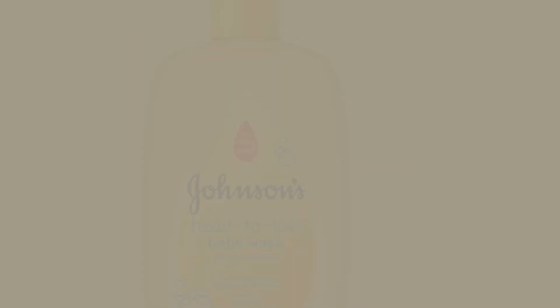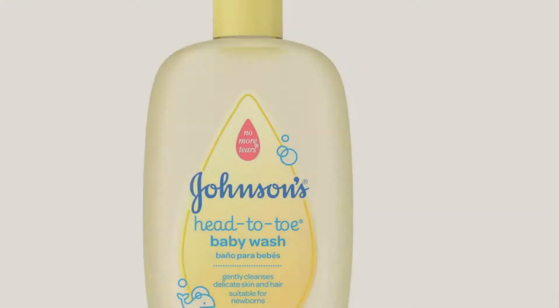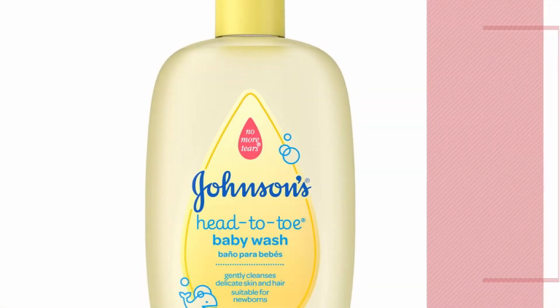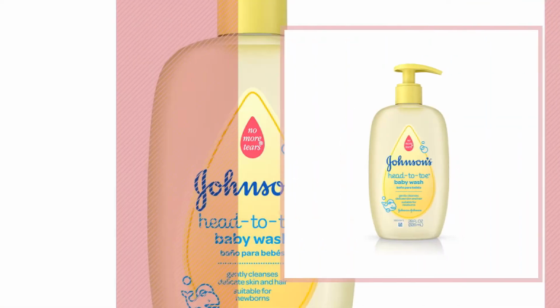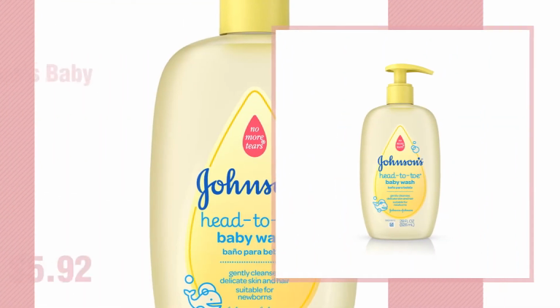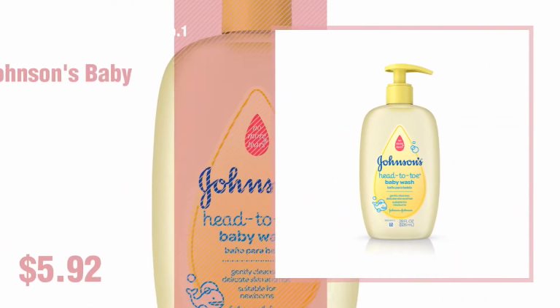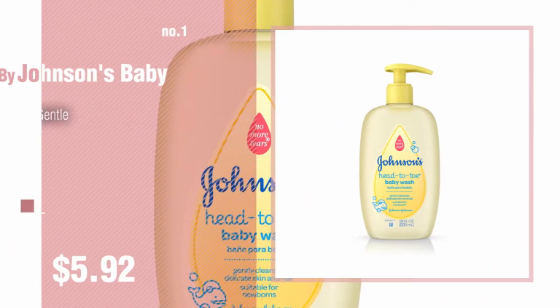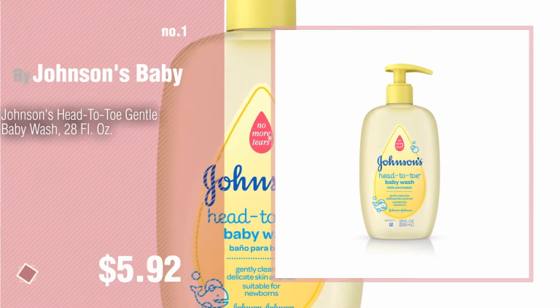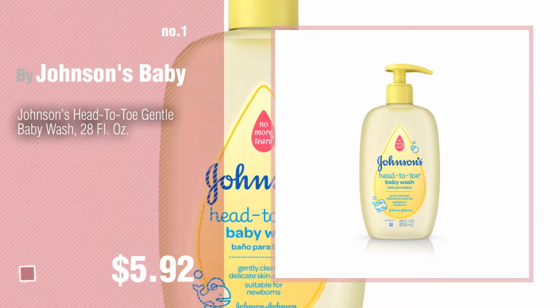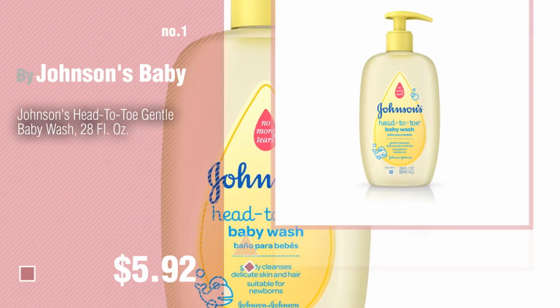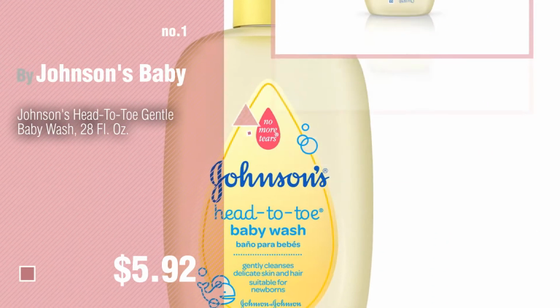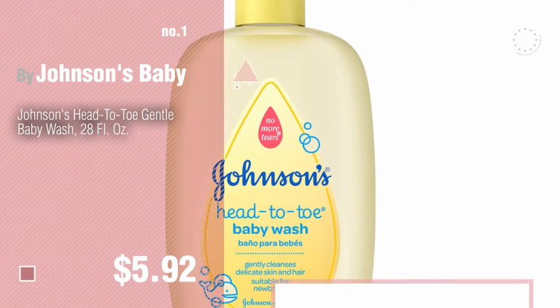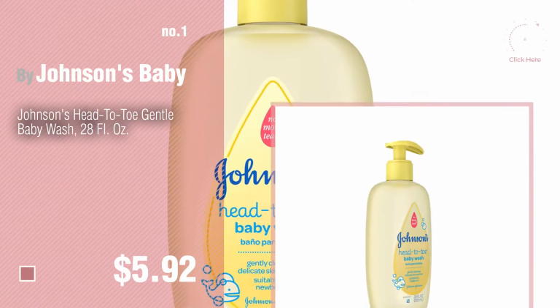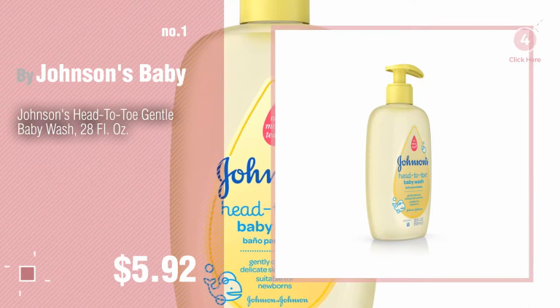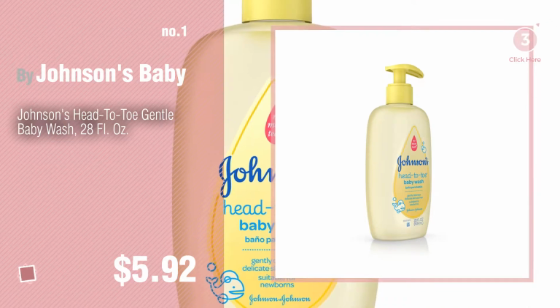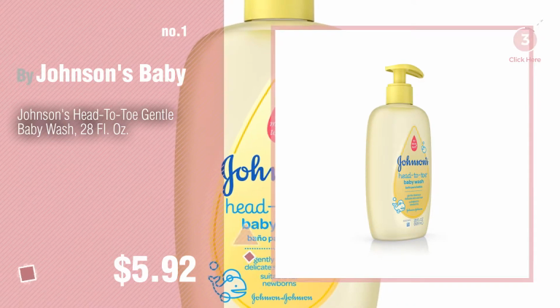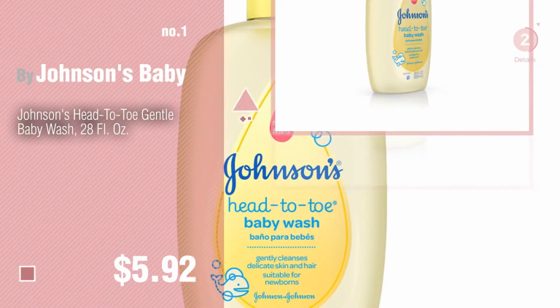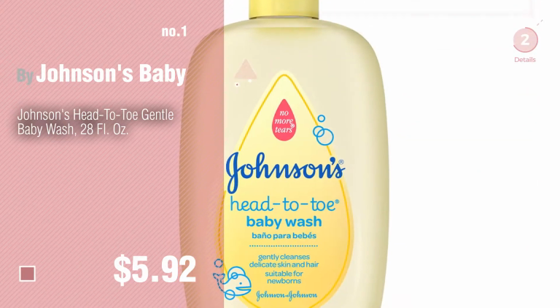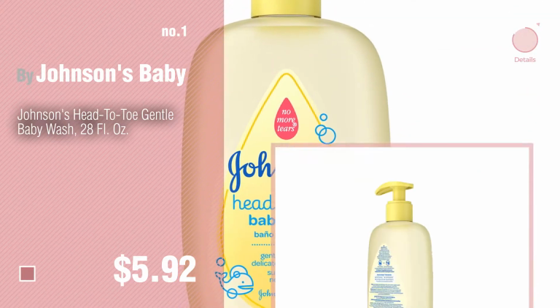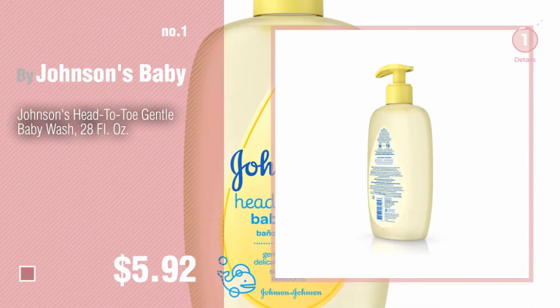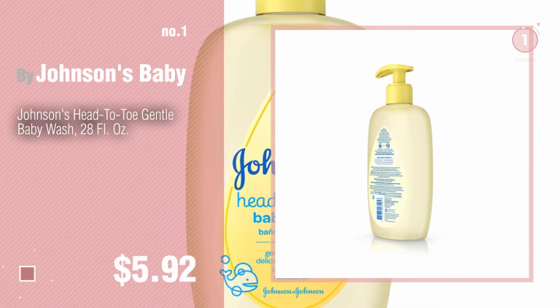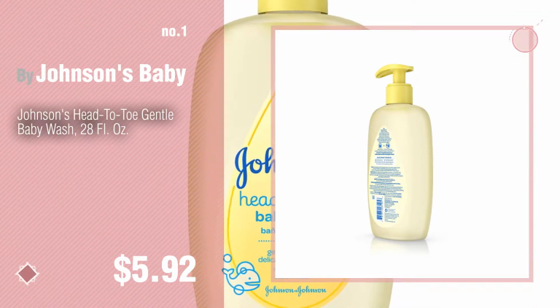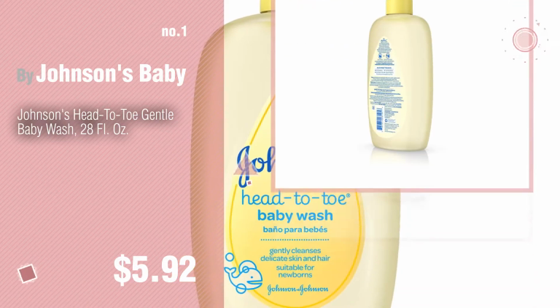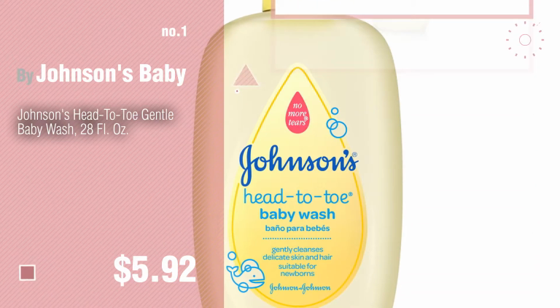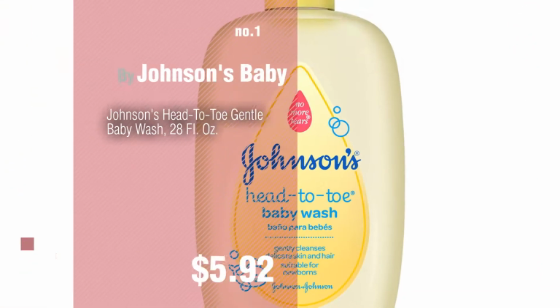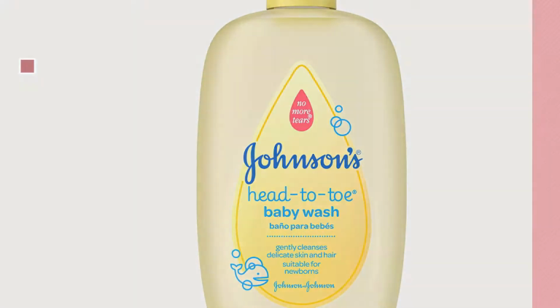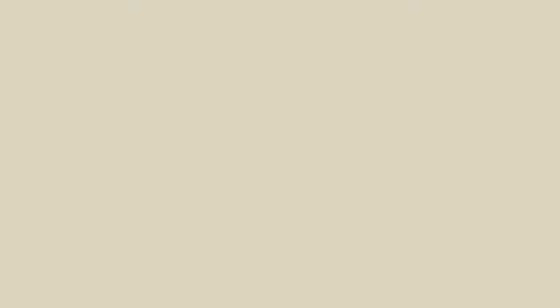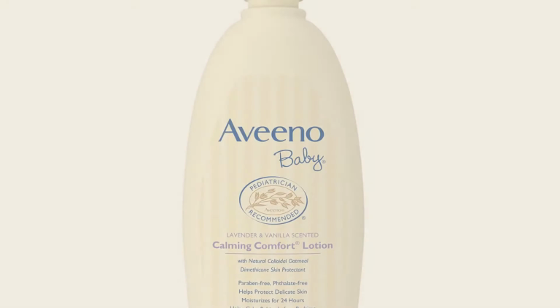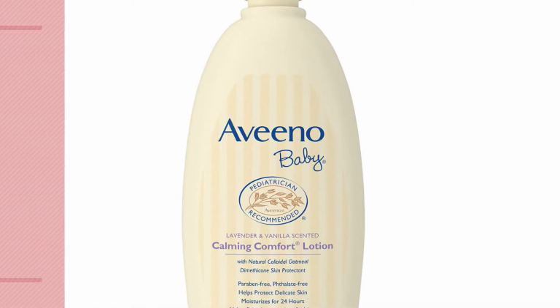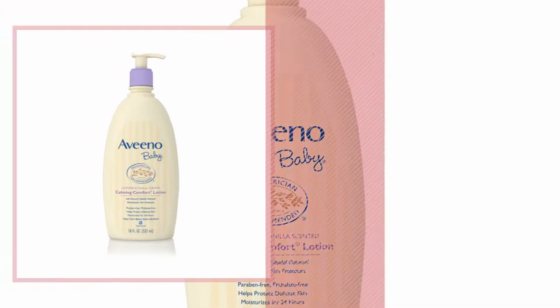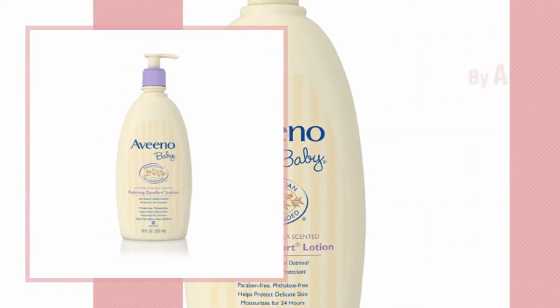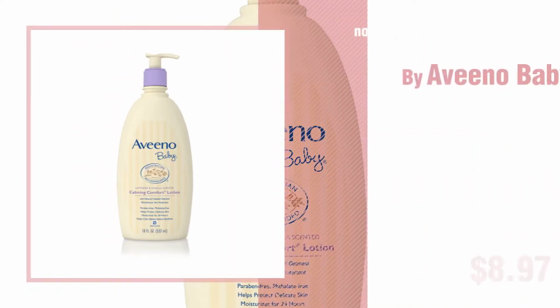Number 1: Most popular, by Johnson's Baby. Watch this video and get inspired. Number 2: By Aveeno Baby.